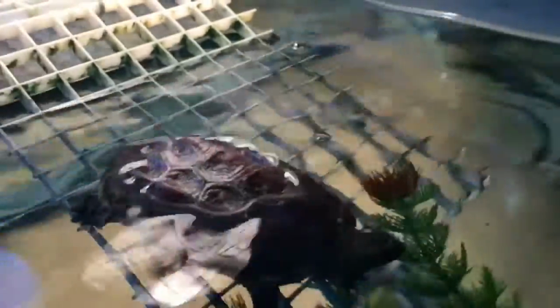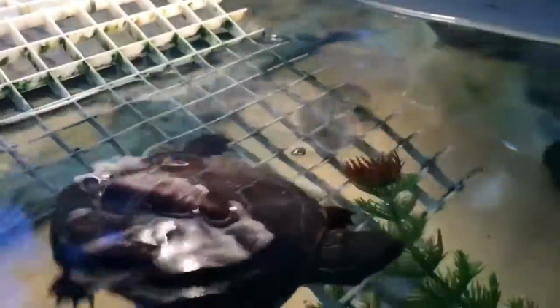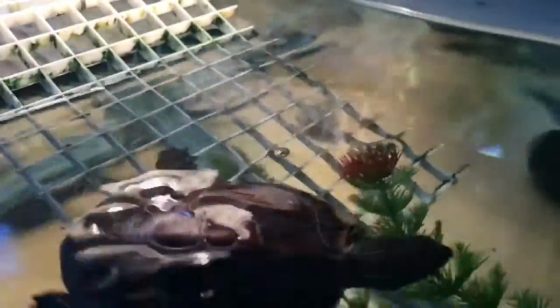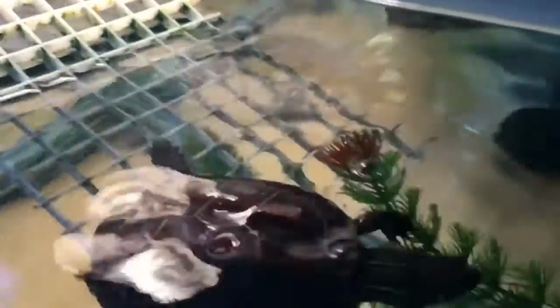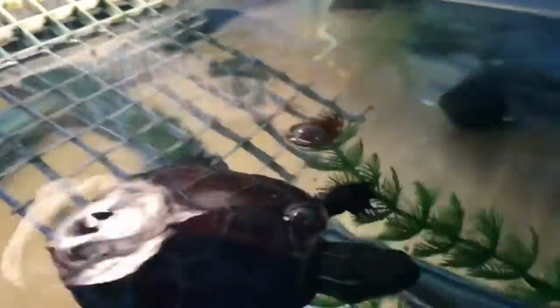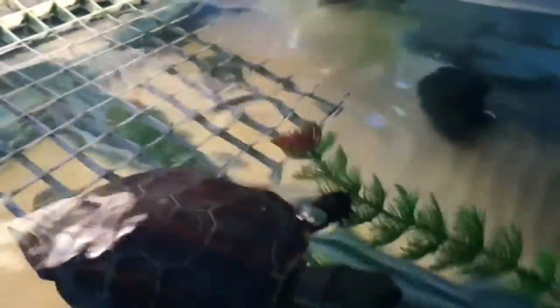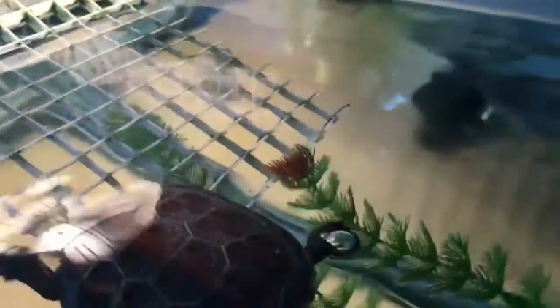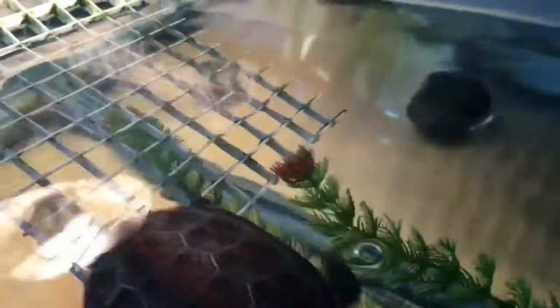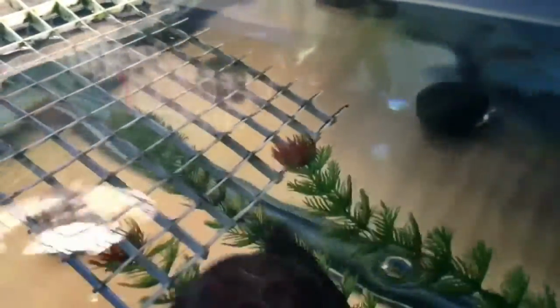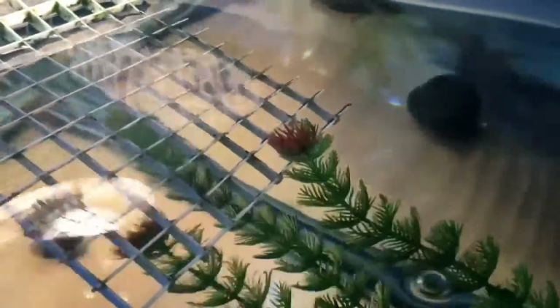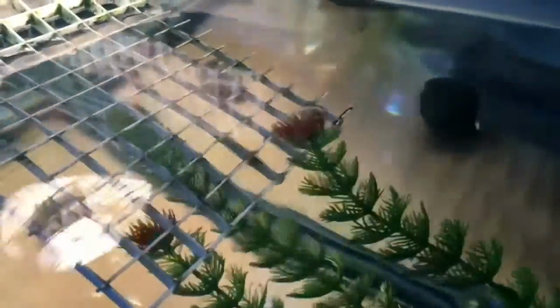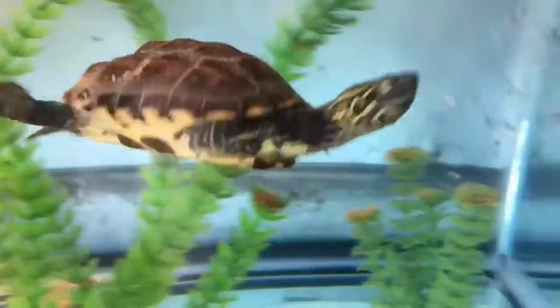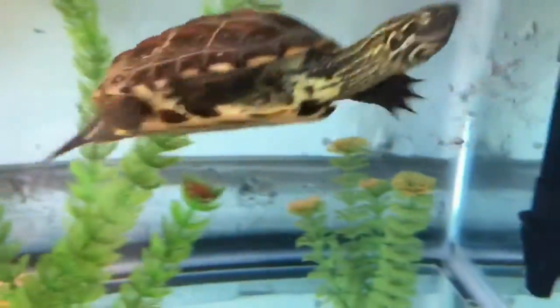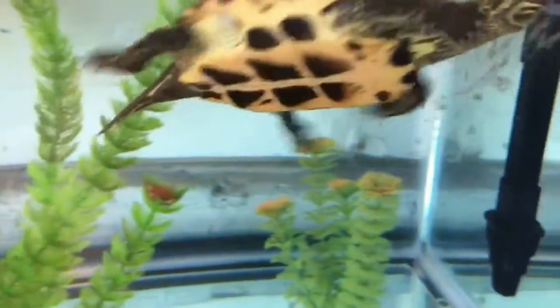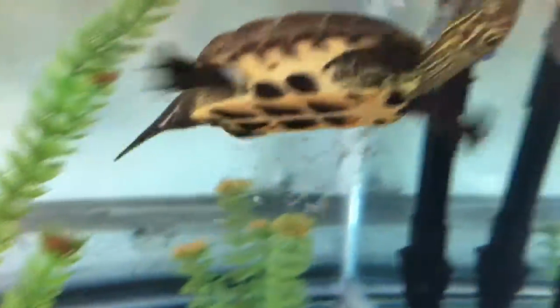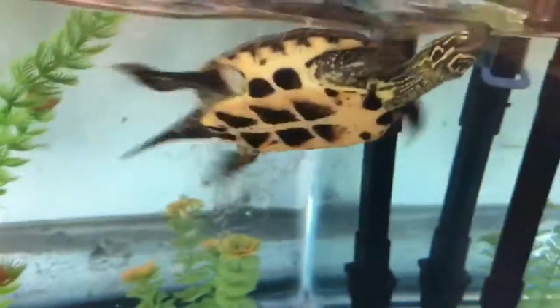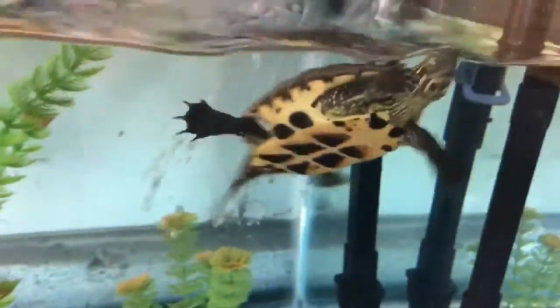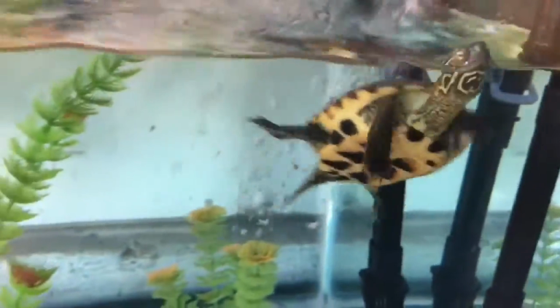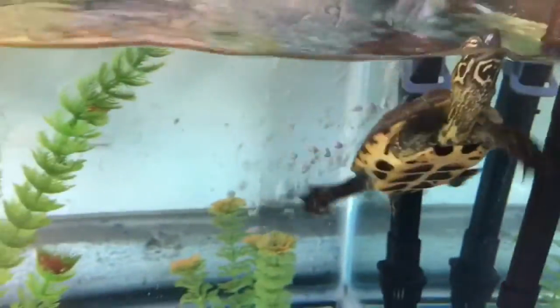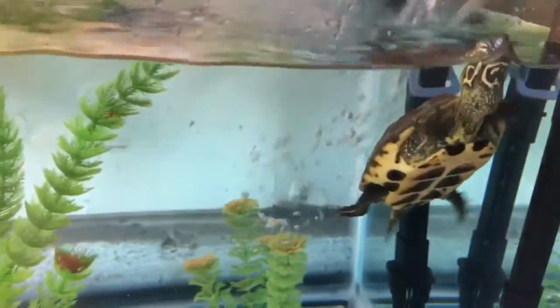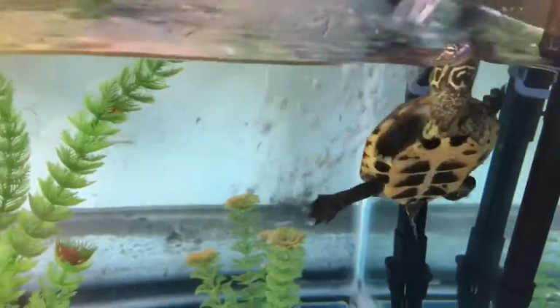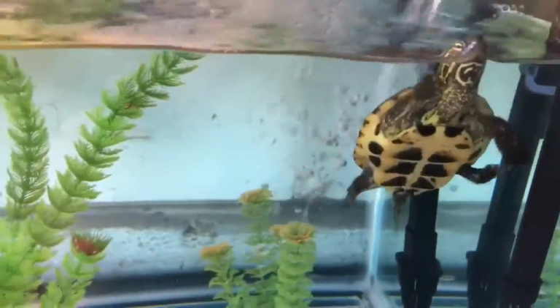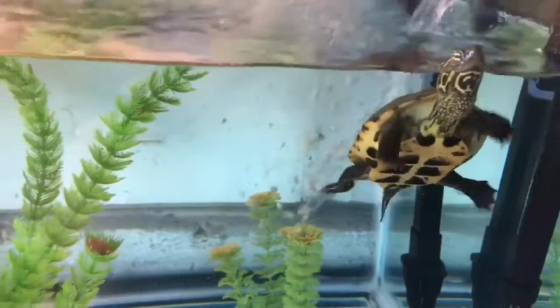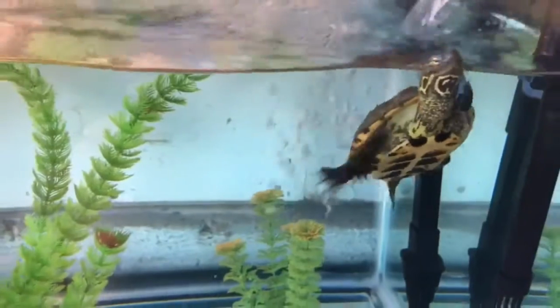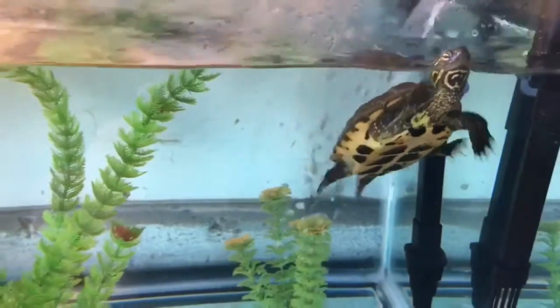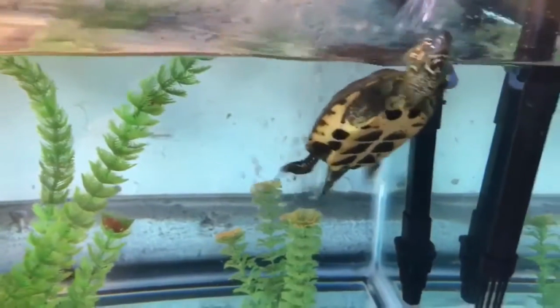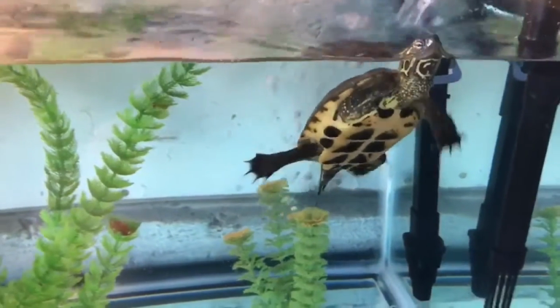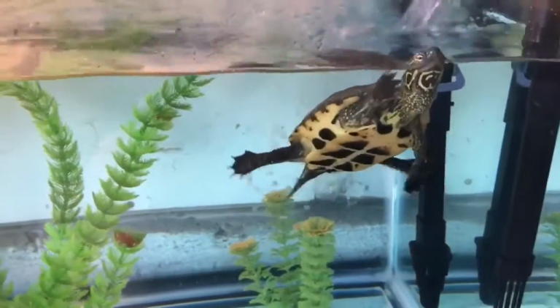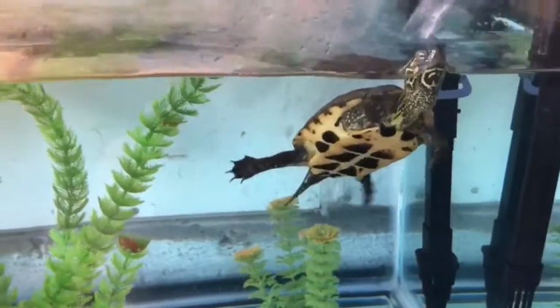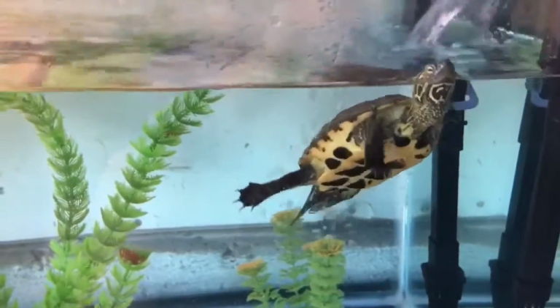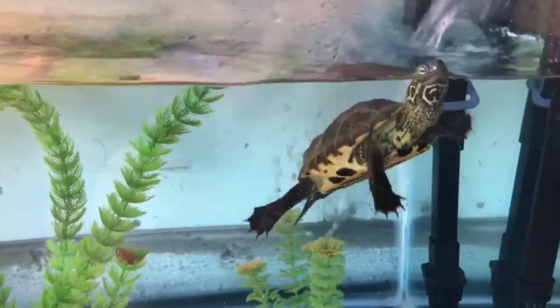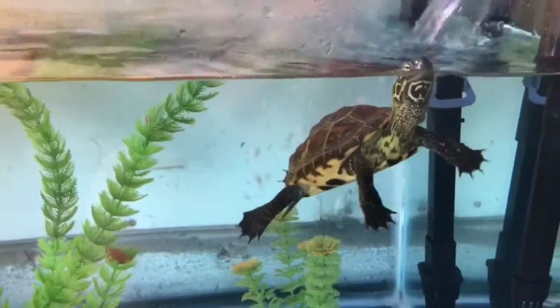You can determine sex by the tail length and where the cloaca is. Males will have a longer tail than females and the cloaca will be farther away from the base of their tails than females.